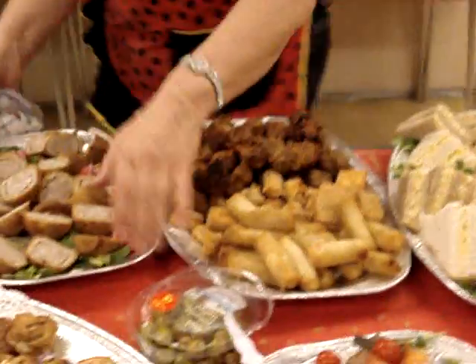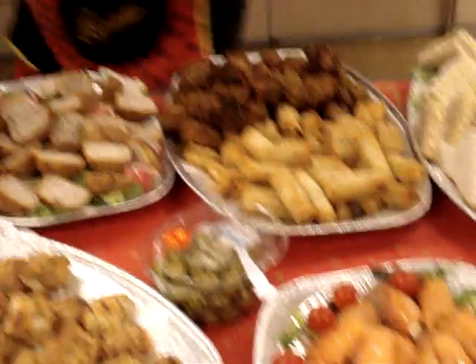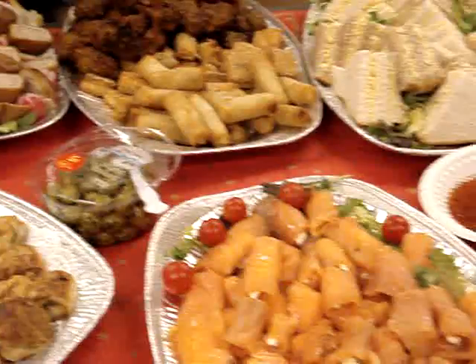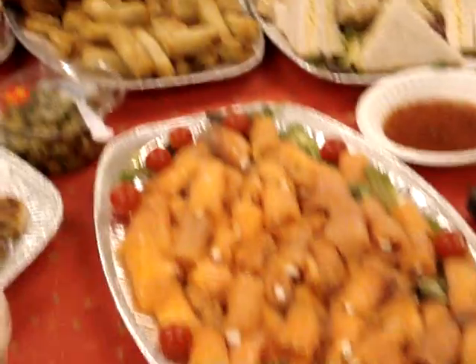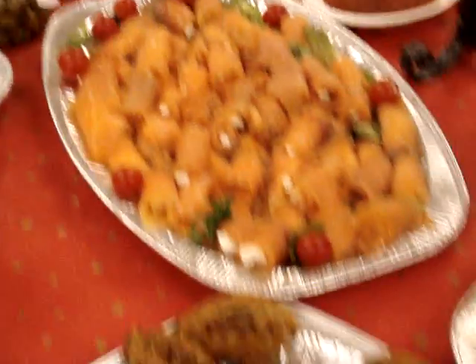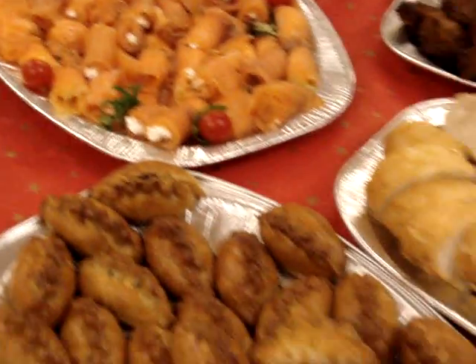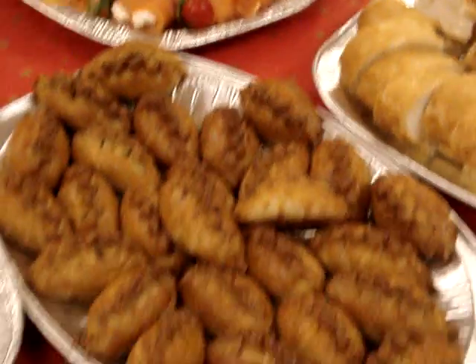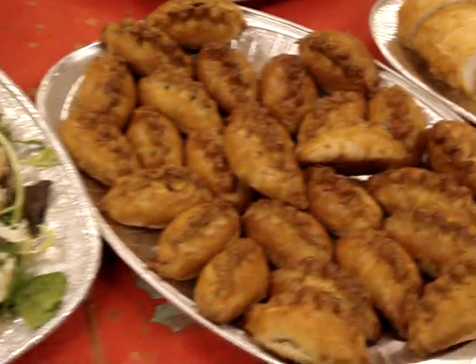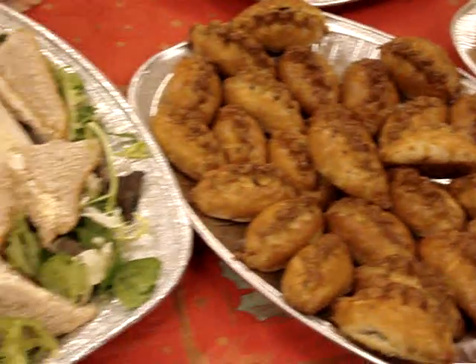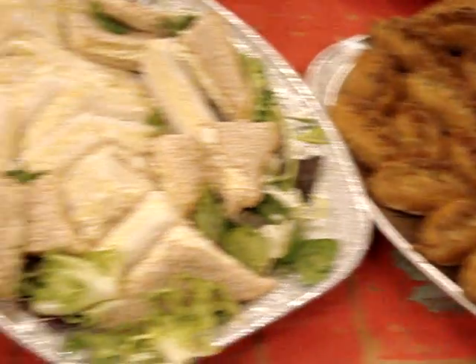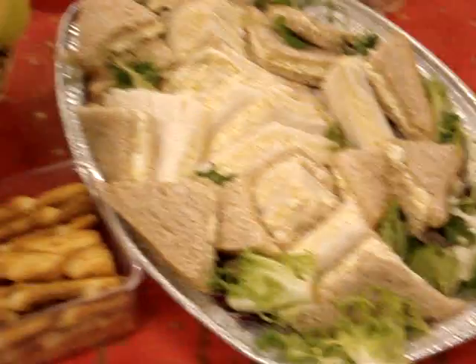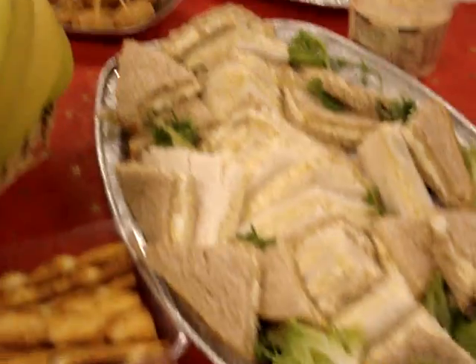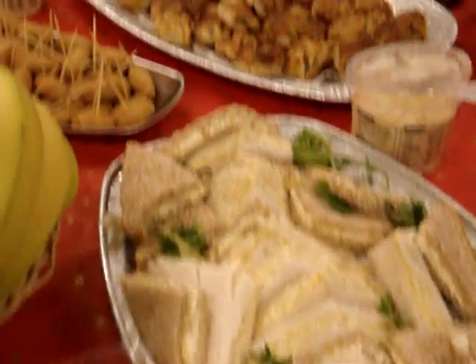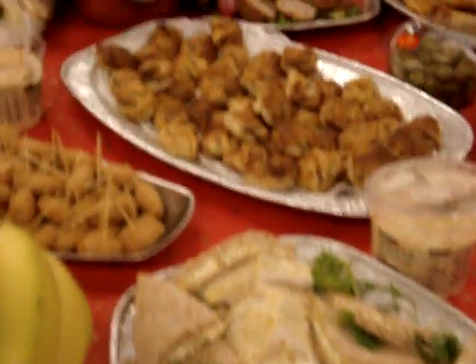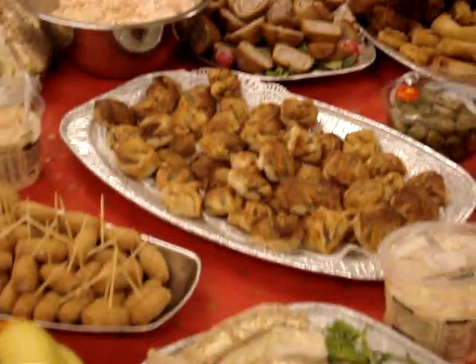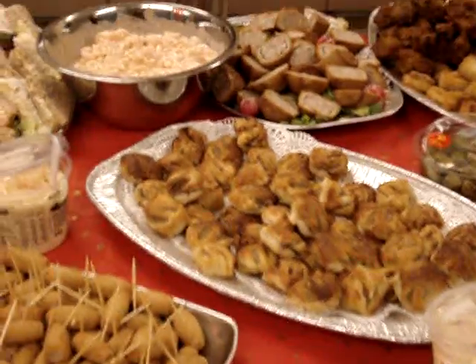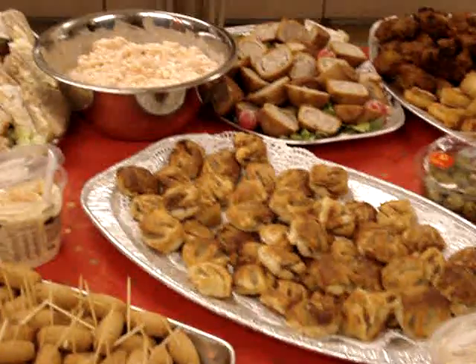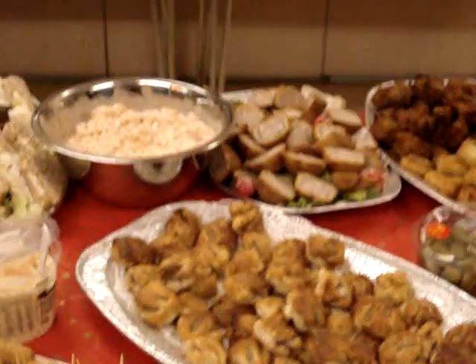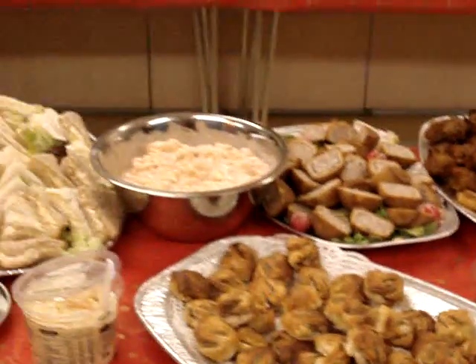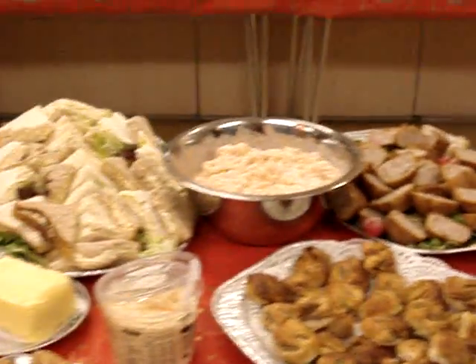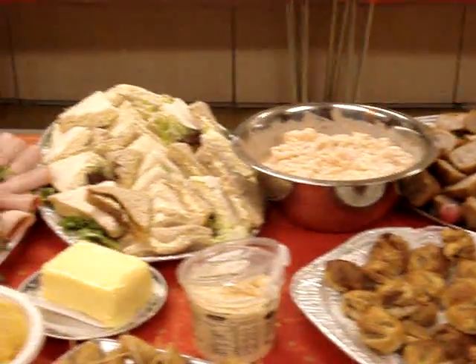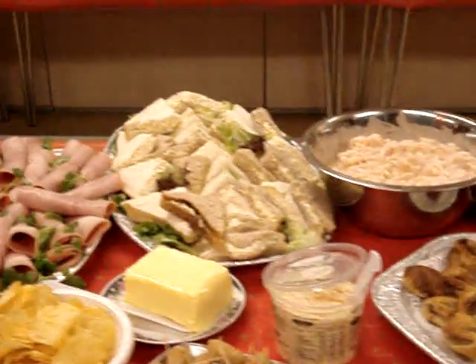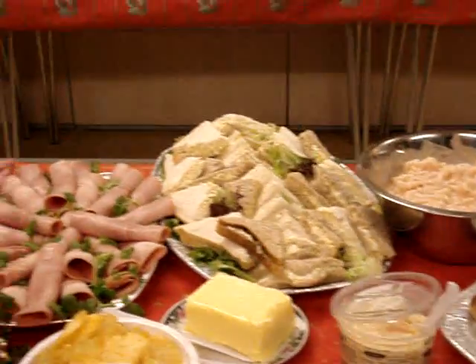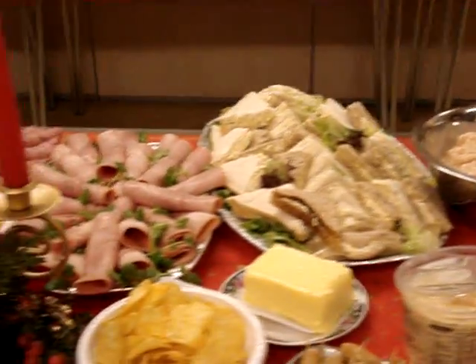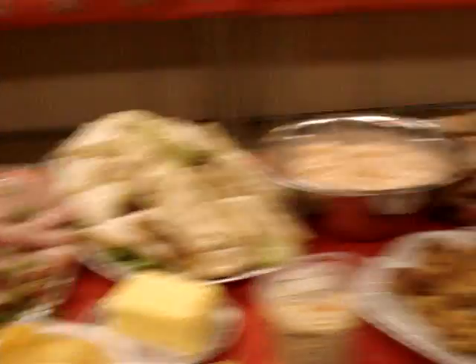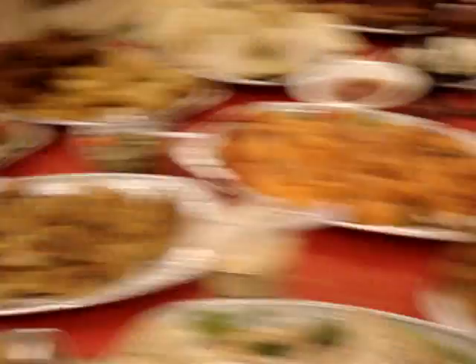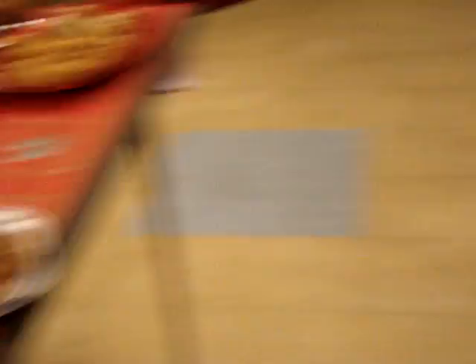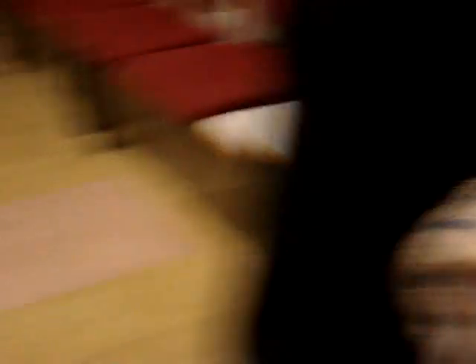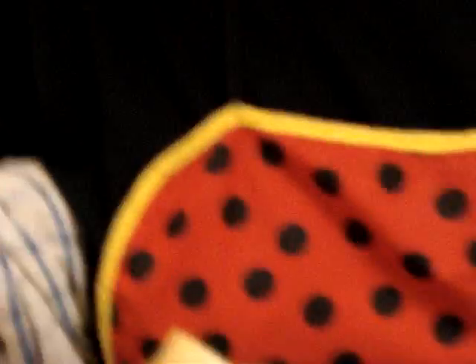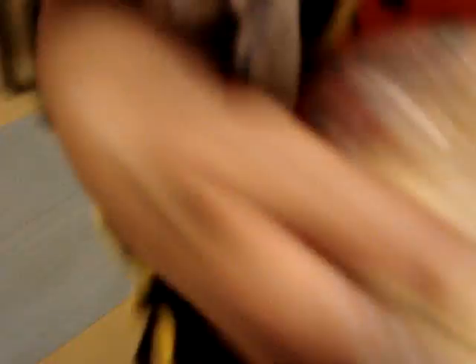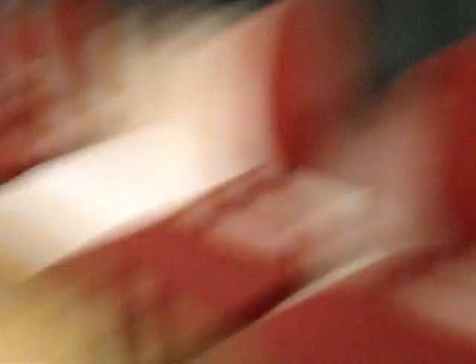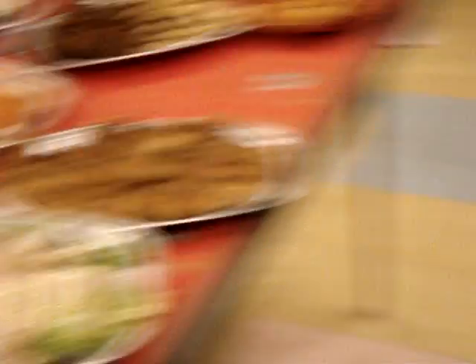Just look at all this hot and cold food, it's fabulous. There's a slight panic going on because Jenny can't find the bread — she's found the bread, look, there she is with the bread.